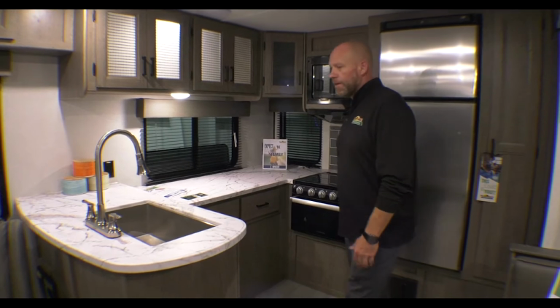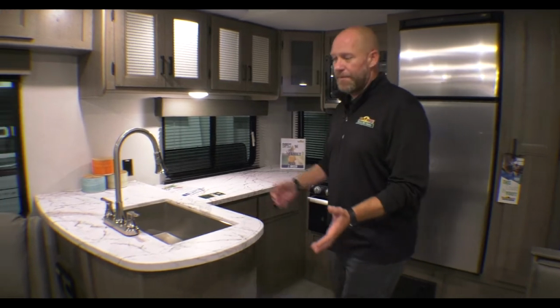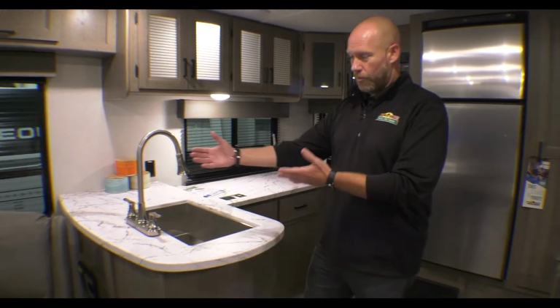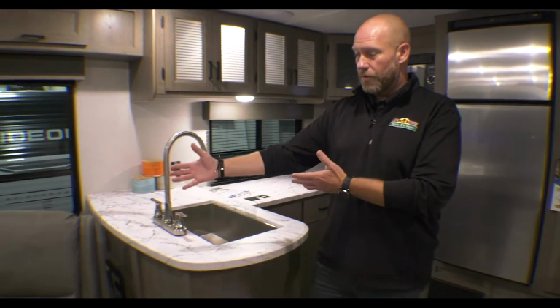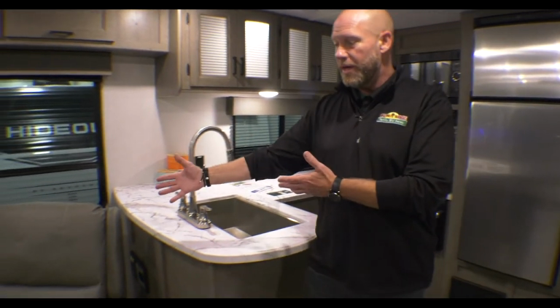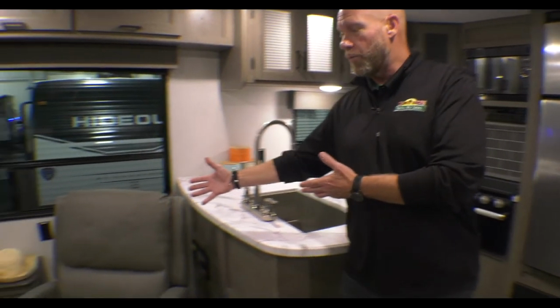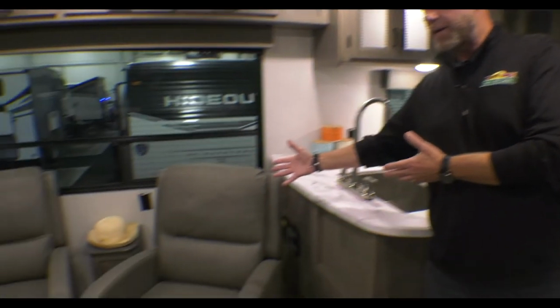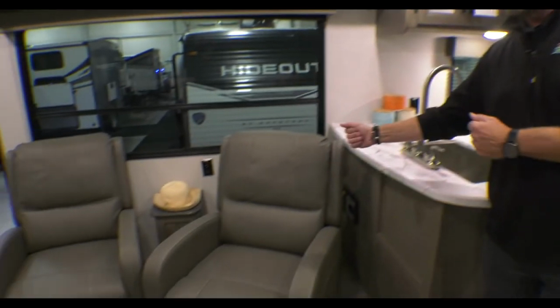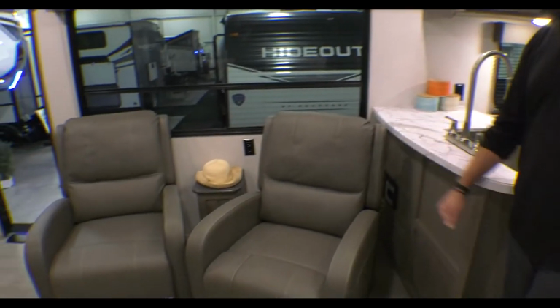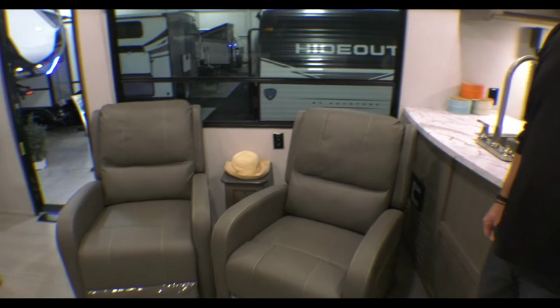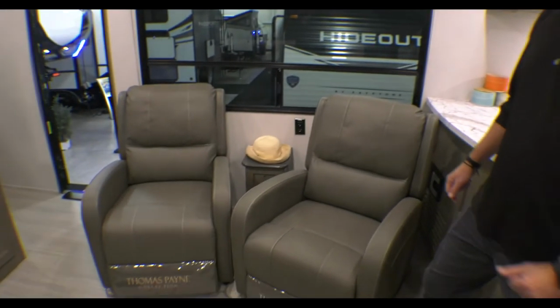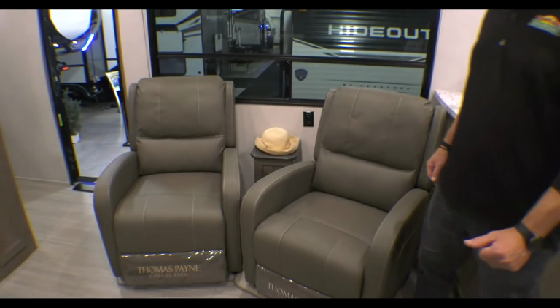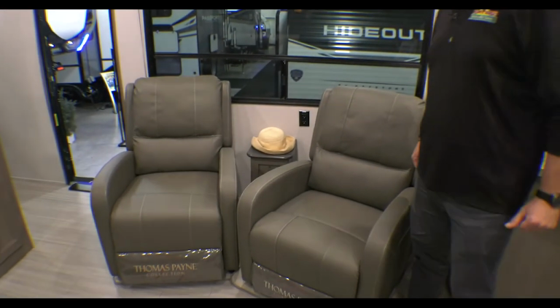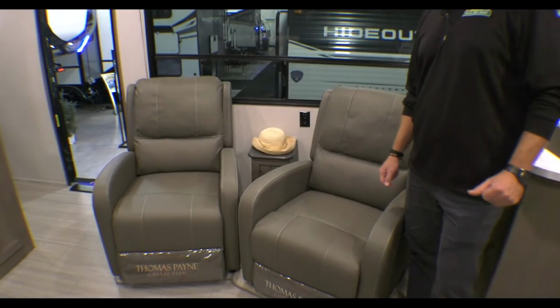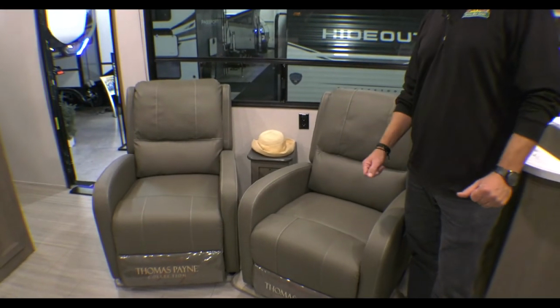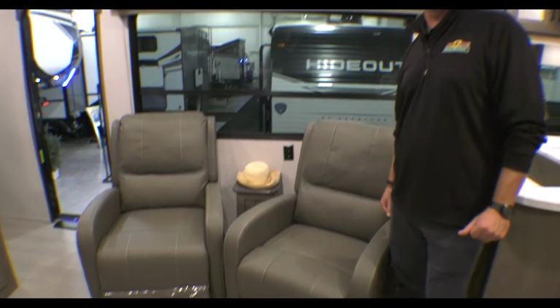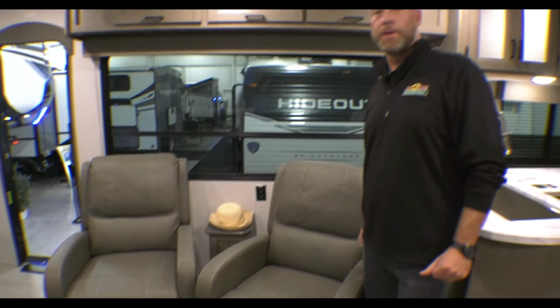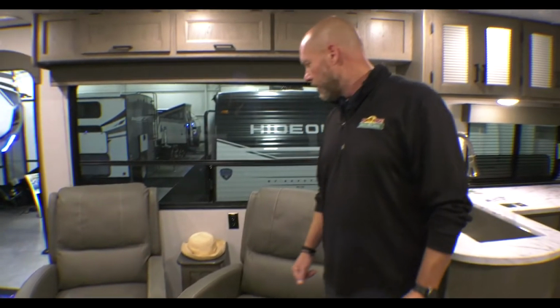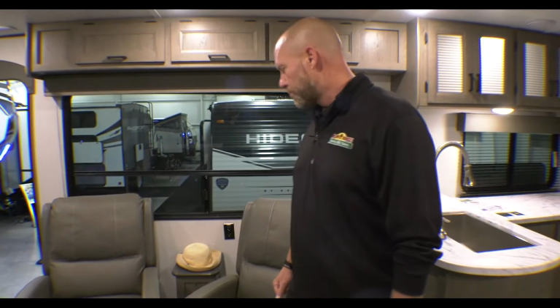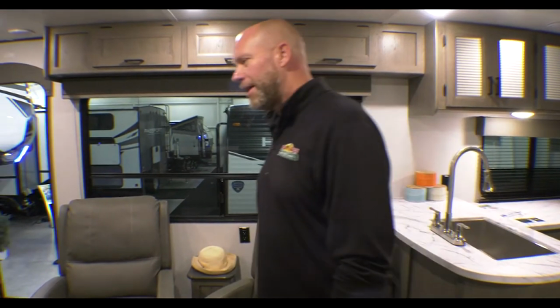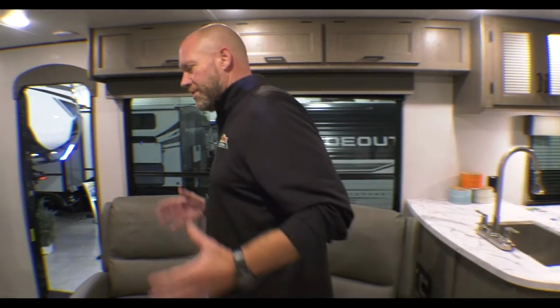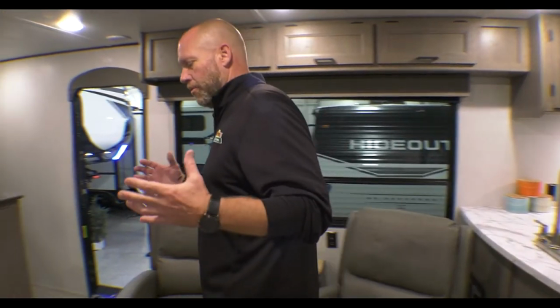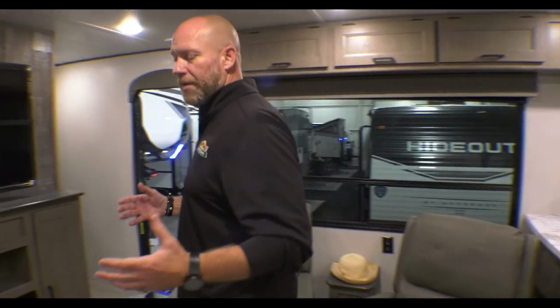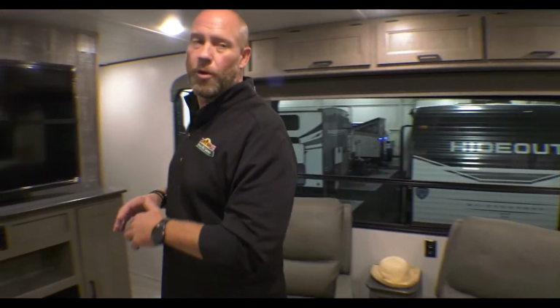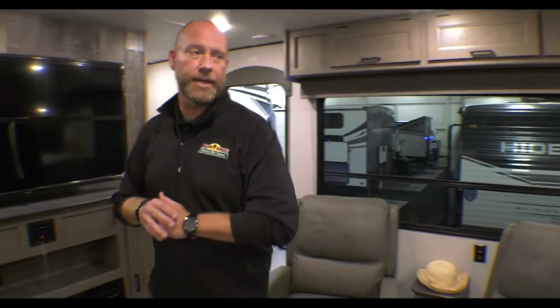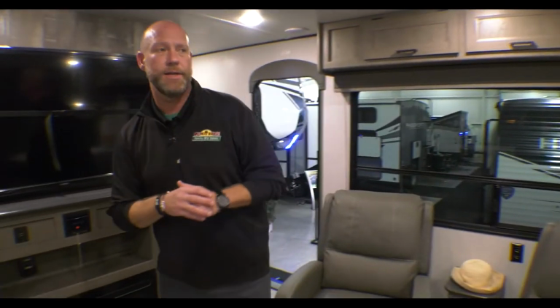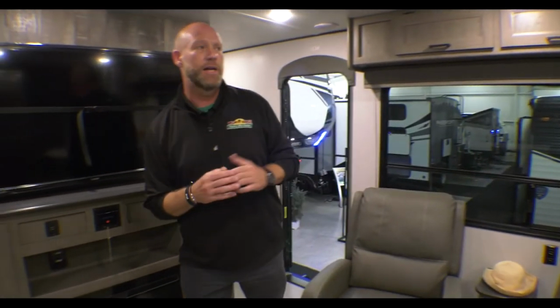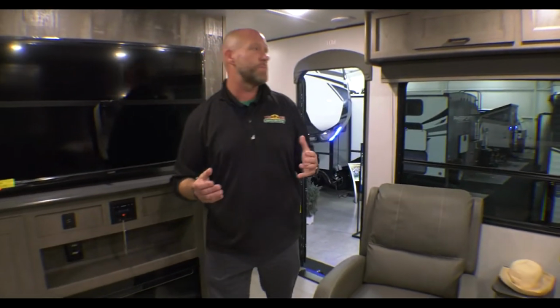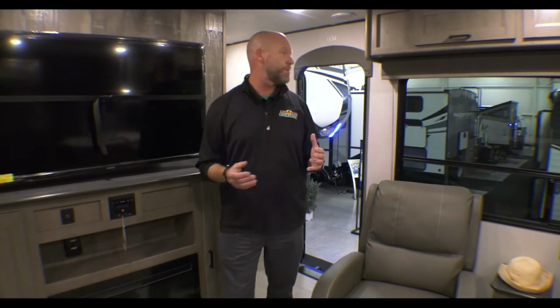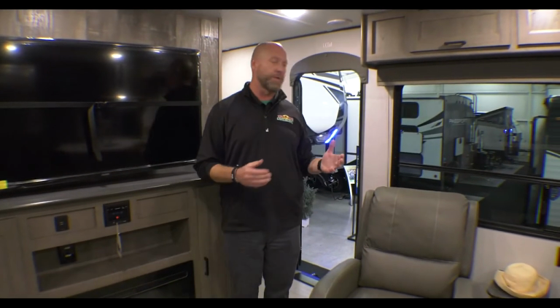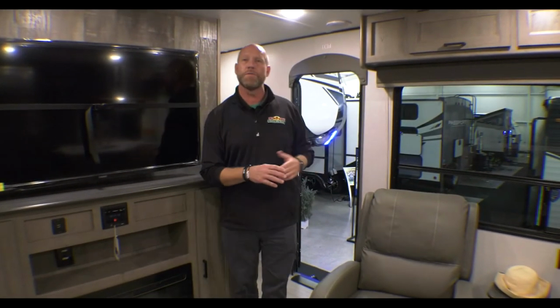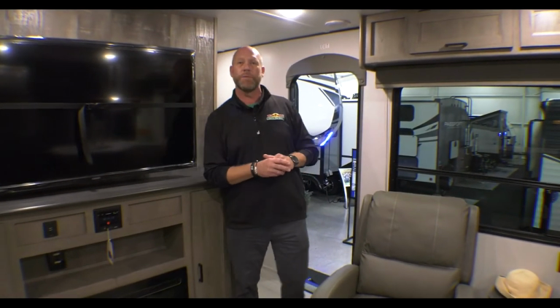And then right over here, we've got two comfortable recliners from Thomas Payne. Looks really nice. Just a great floor plan in here — tons of space, perfect for a family.